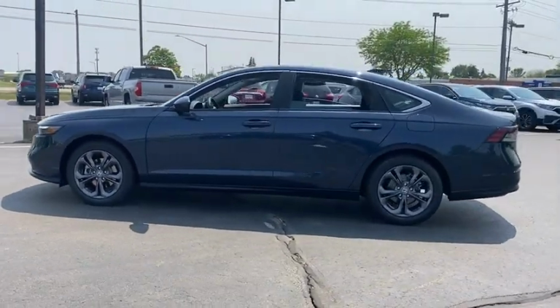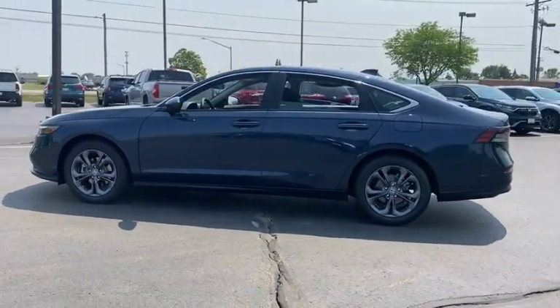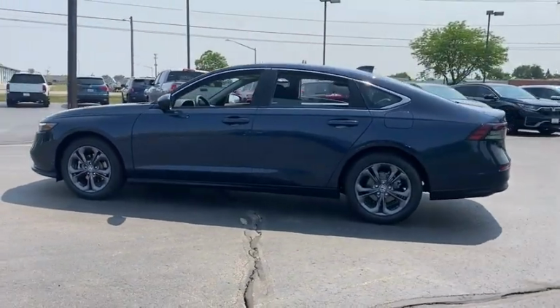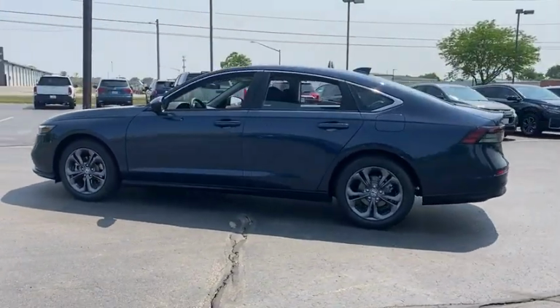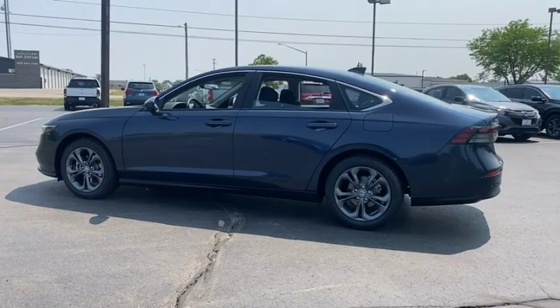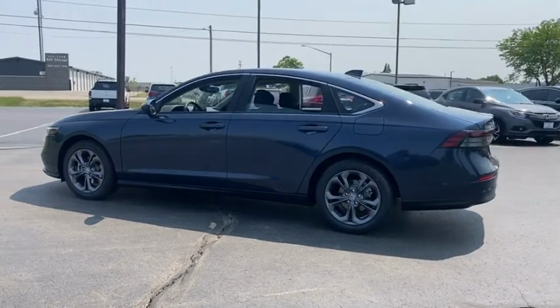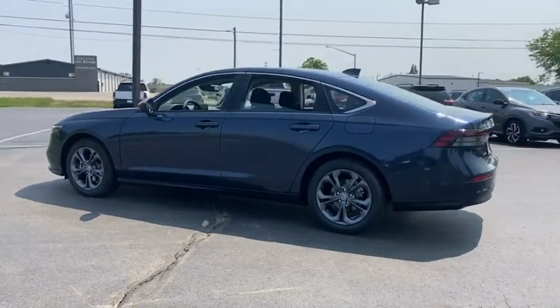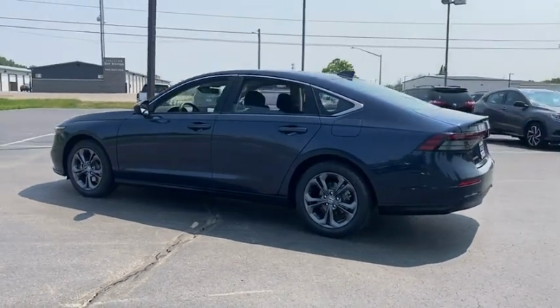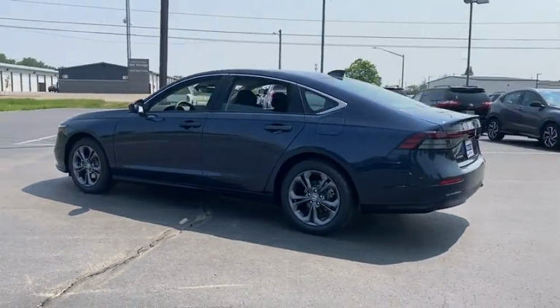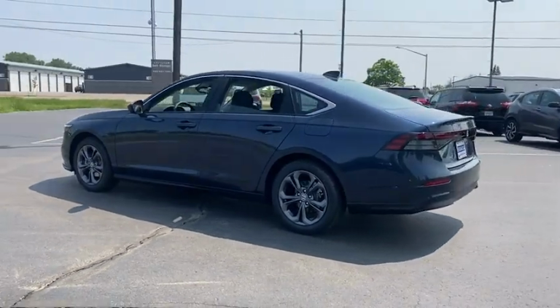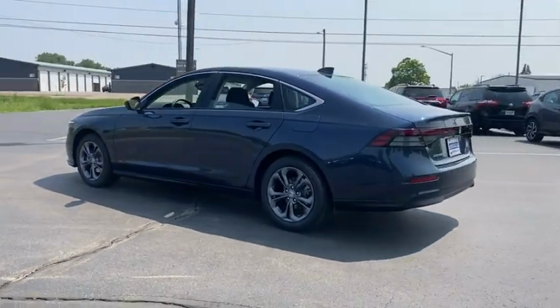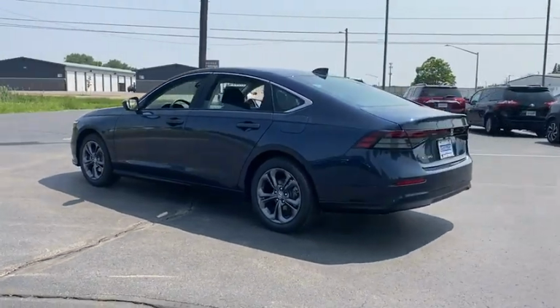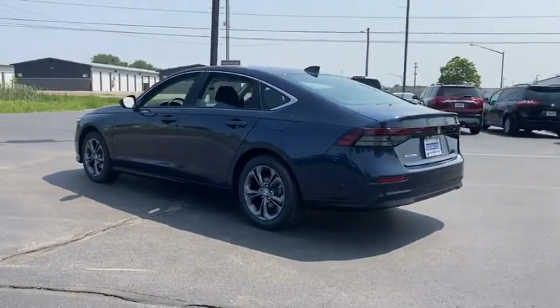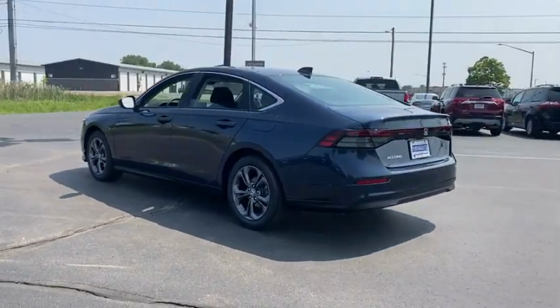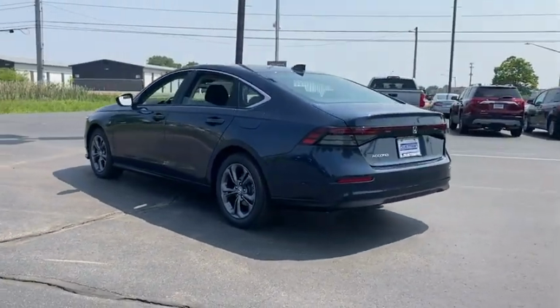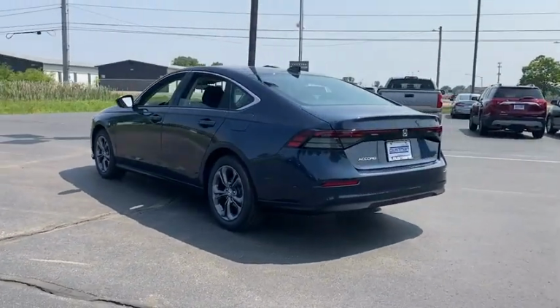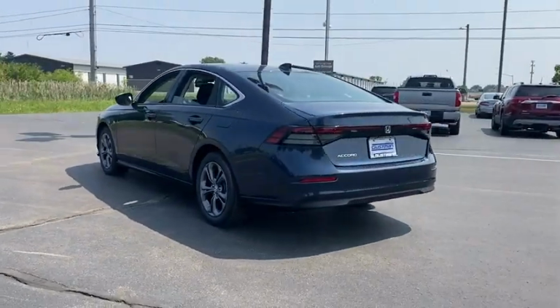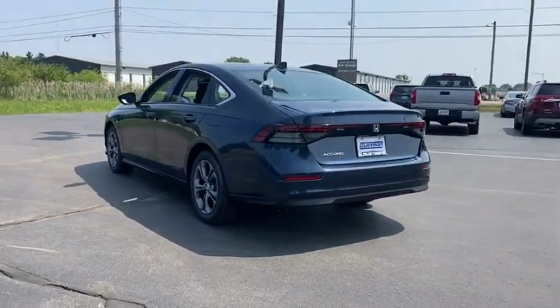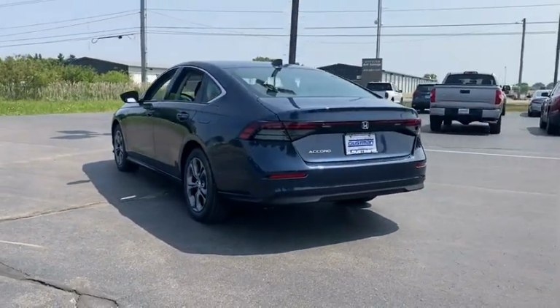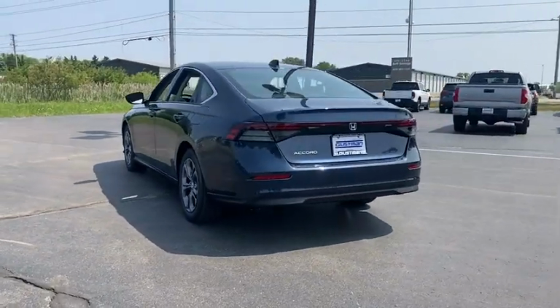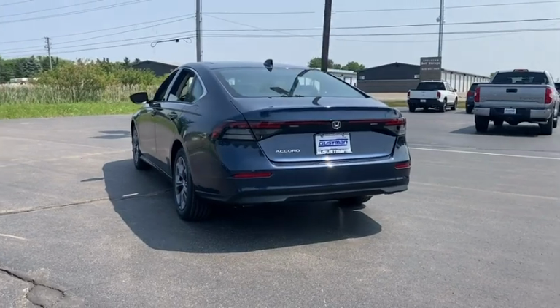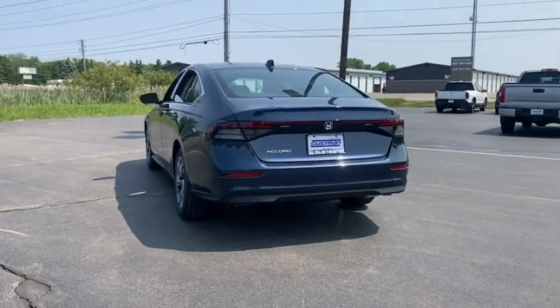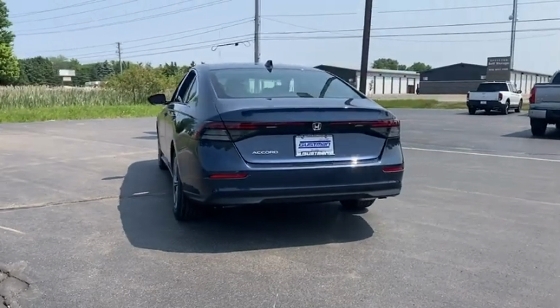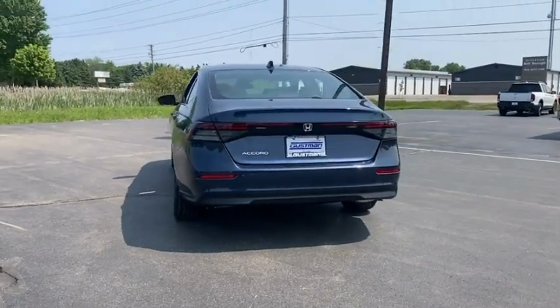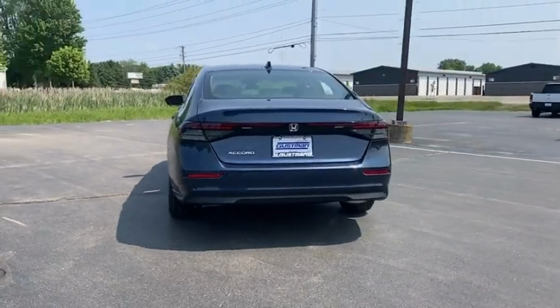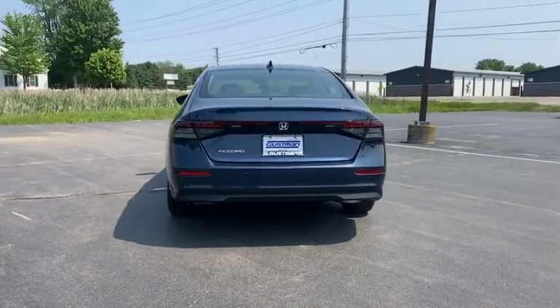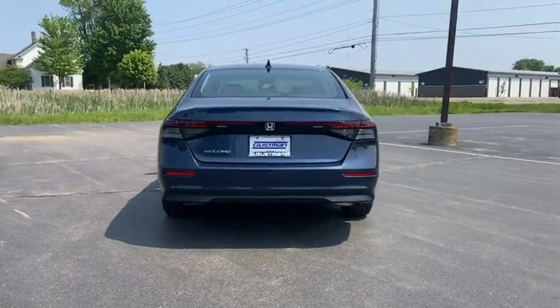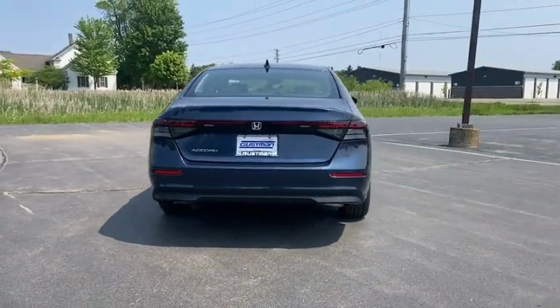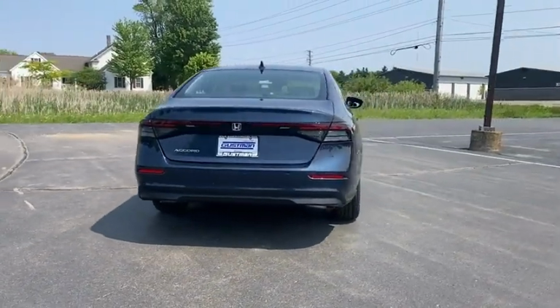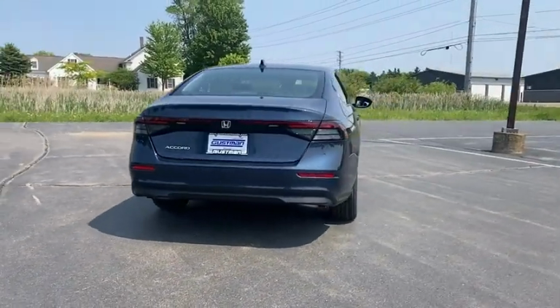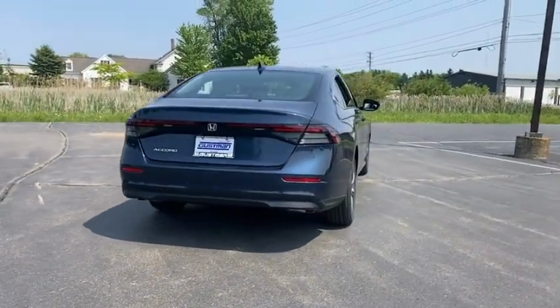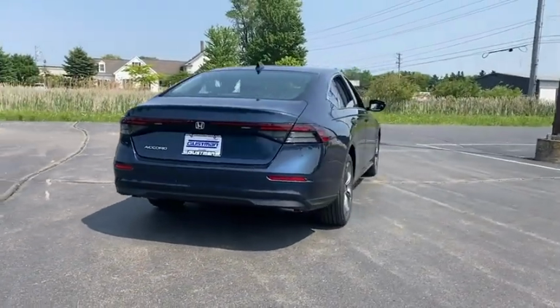Moonroof, tire pressure monitor, turbocharged engine, aluminum wheels, remote engine start, brake assist, traction control, stability control, daytime running lights, and front wheel drive.